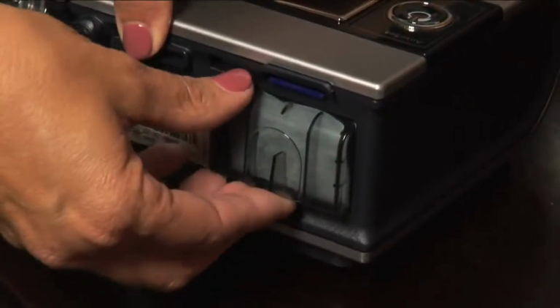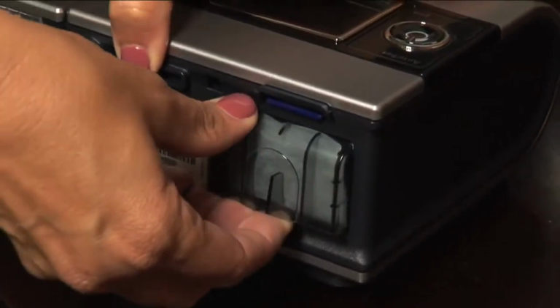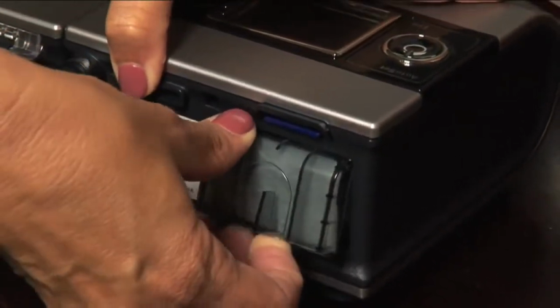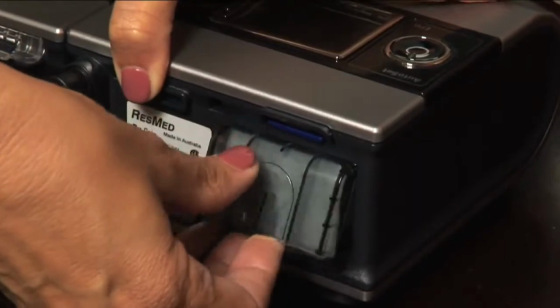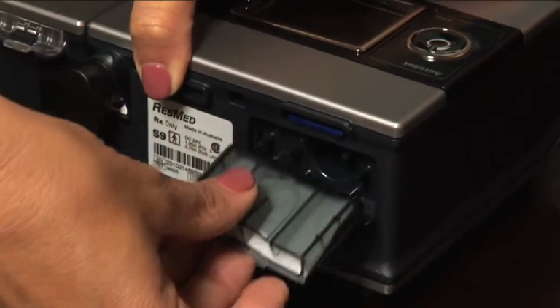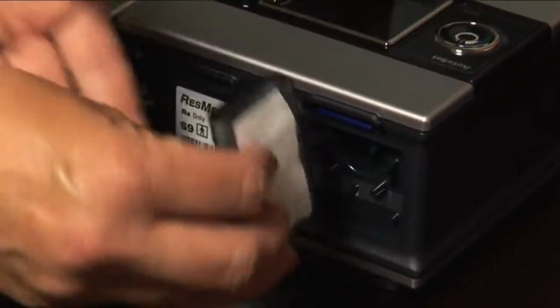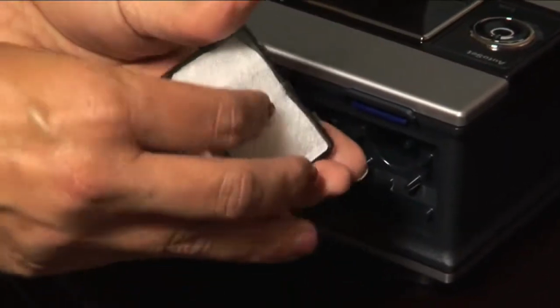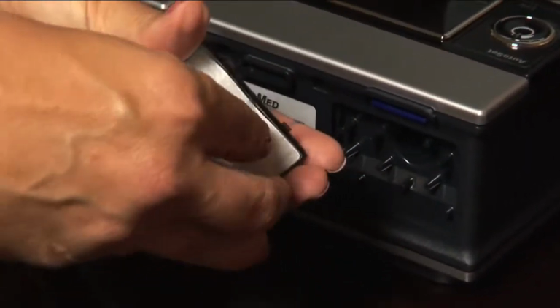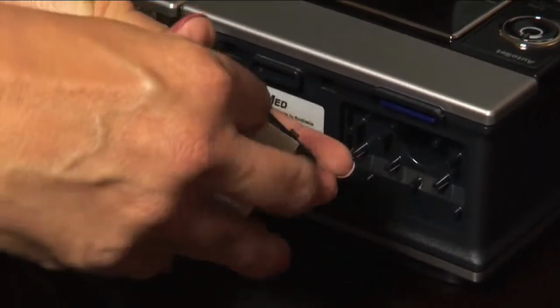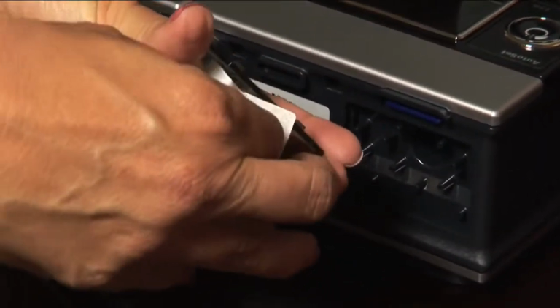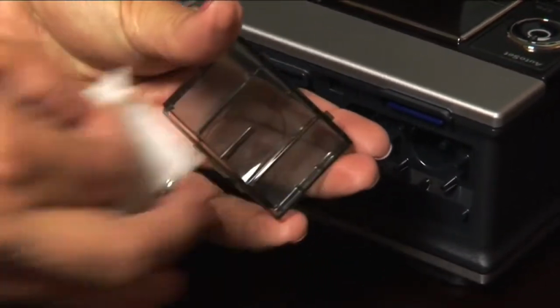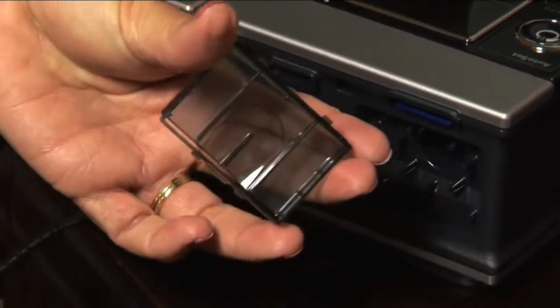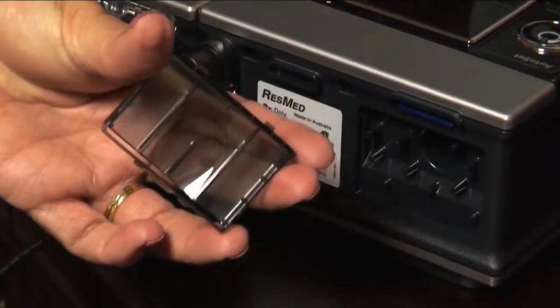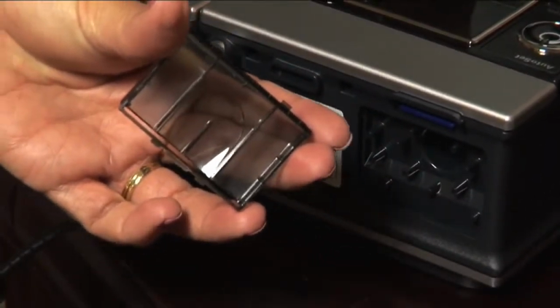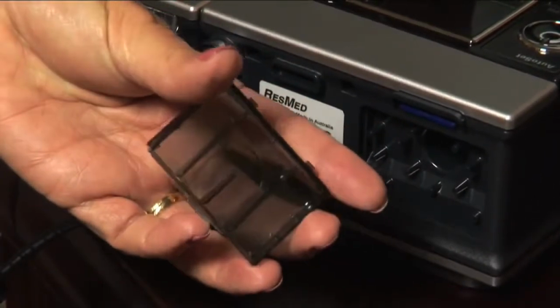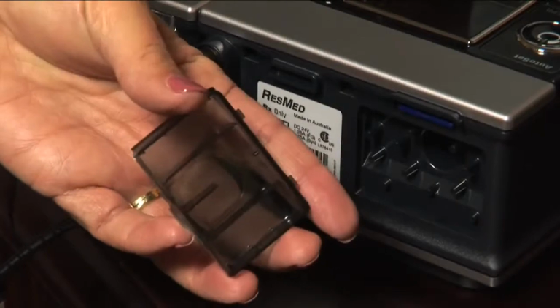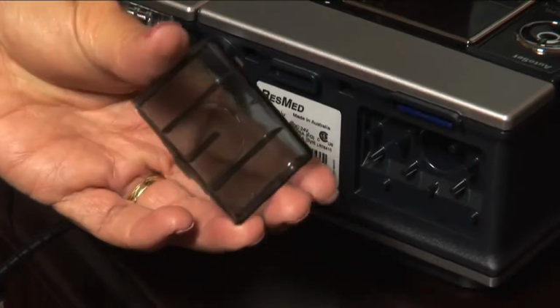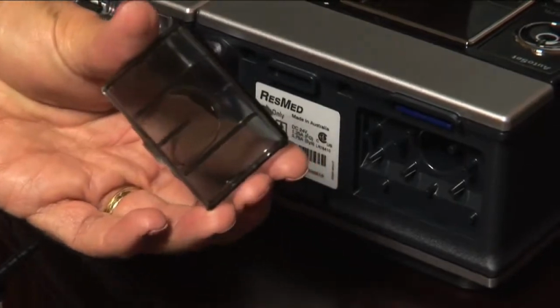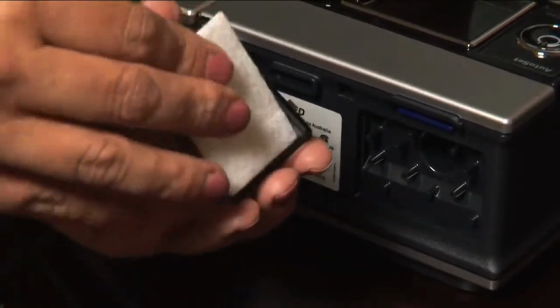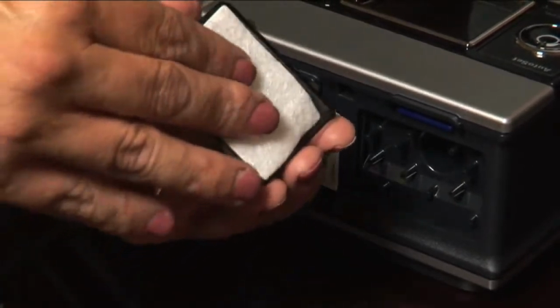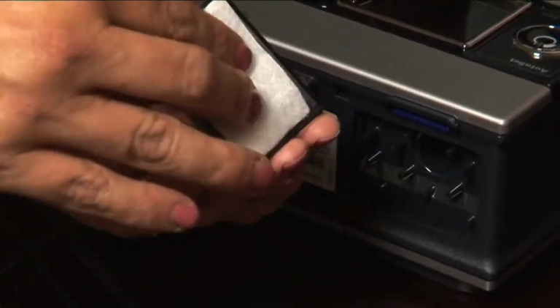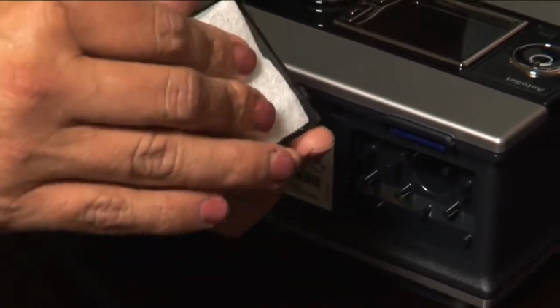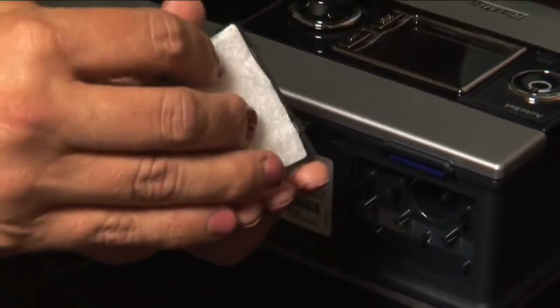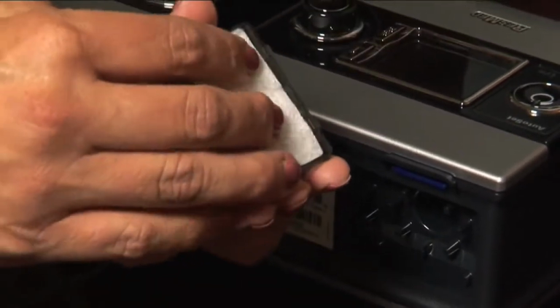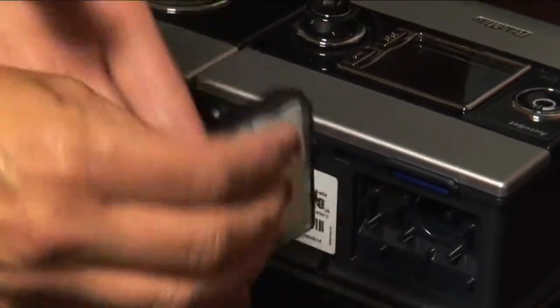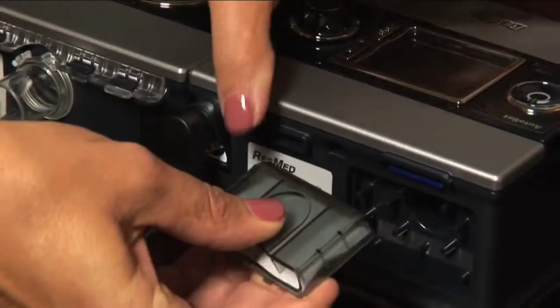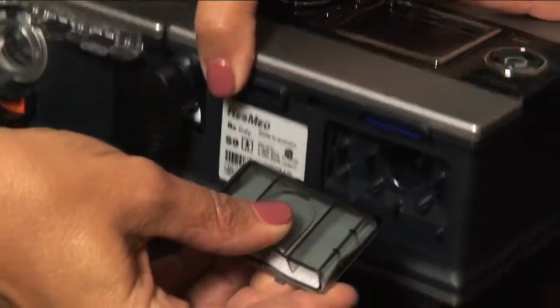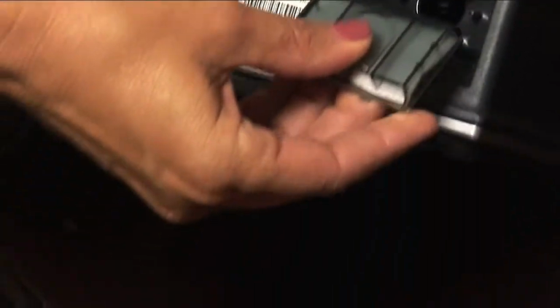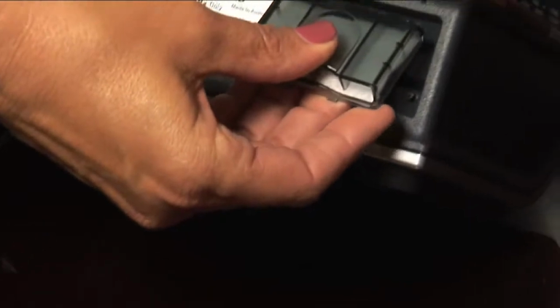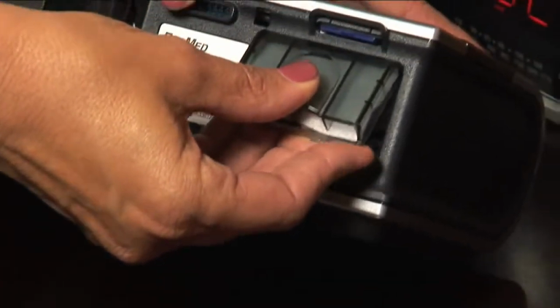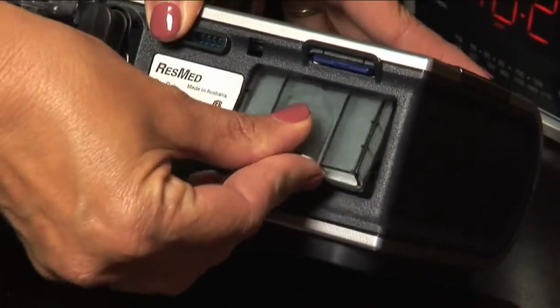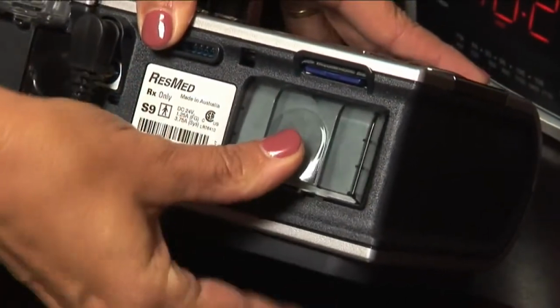Be sure to change the filter on your CPAP system every six months and the tubing every three months. If for some reason you feel your device is not operating correctly, please contact your home care provider for assistance.